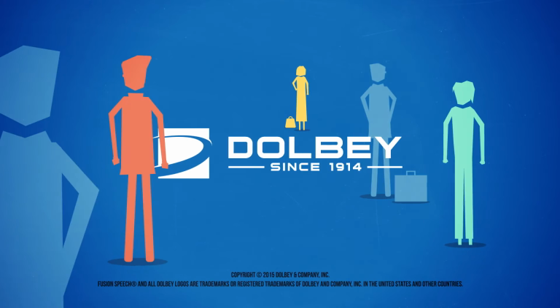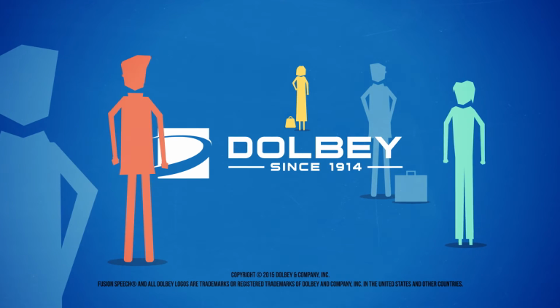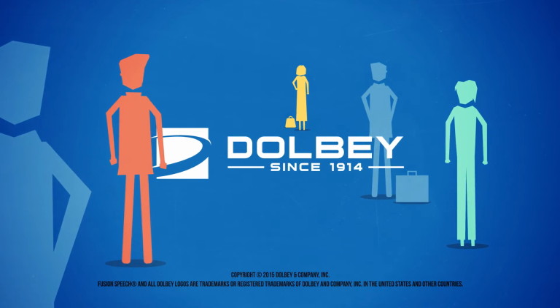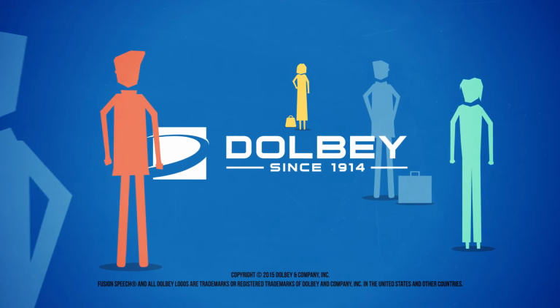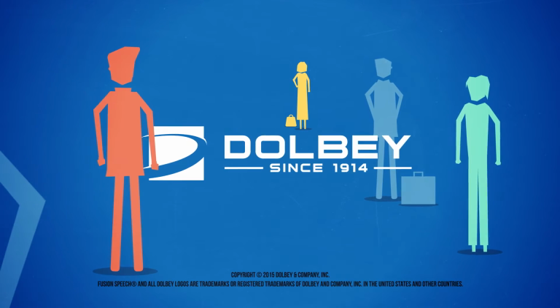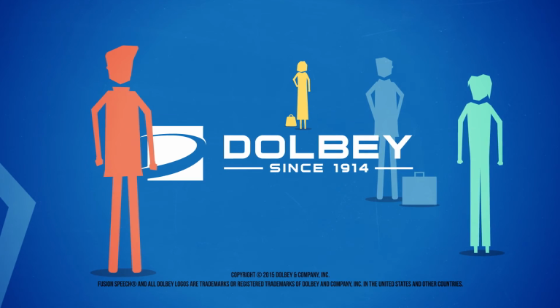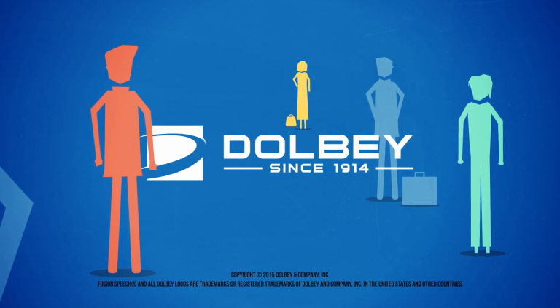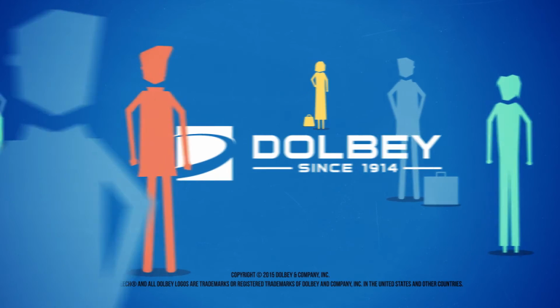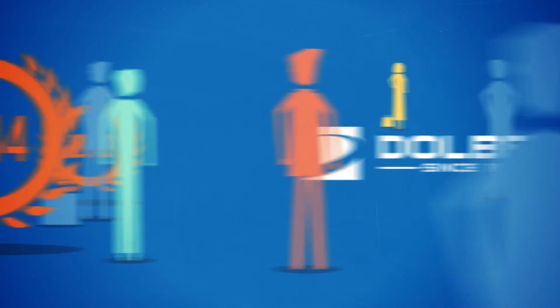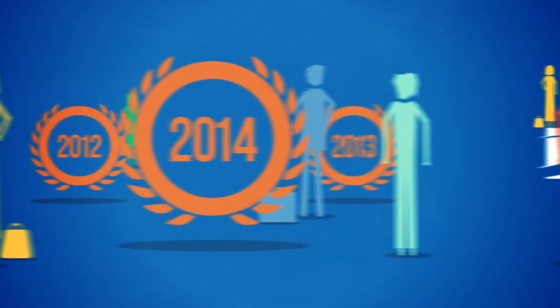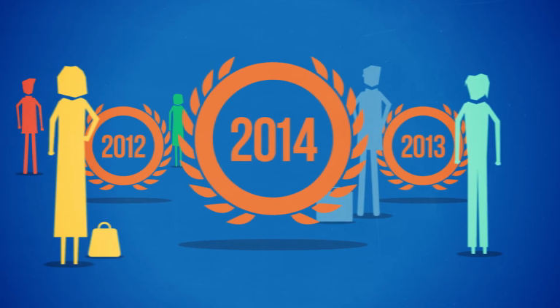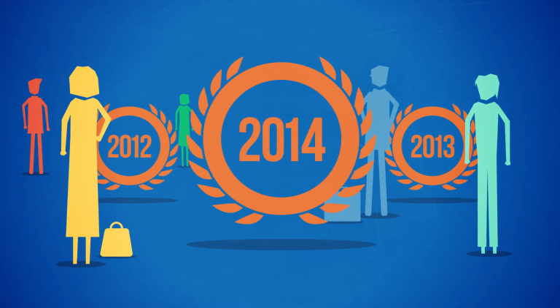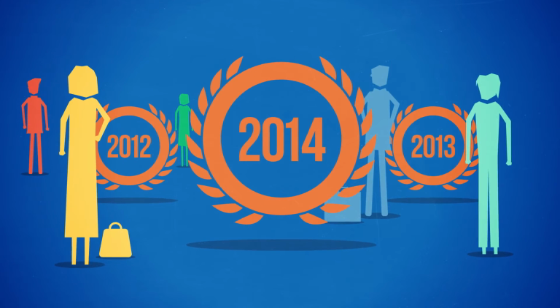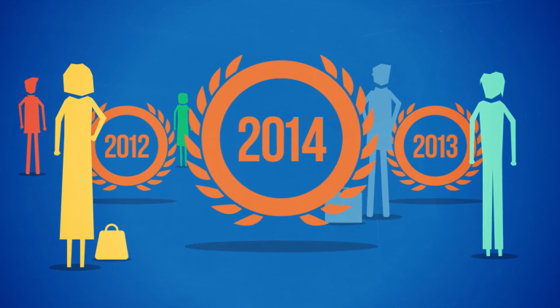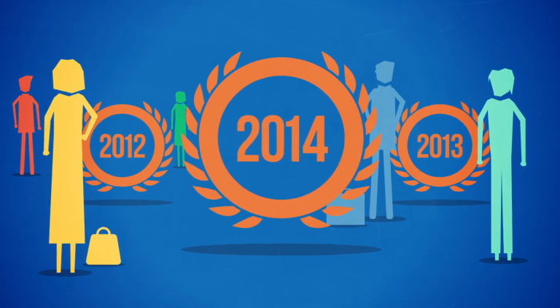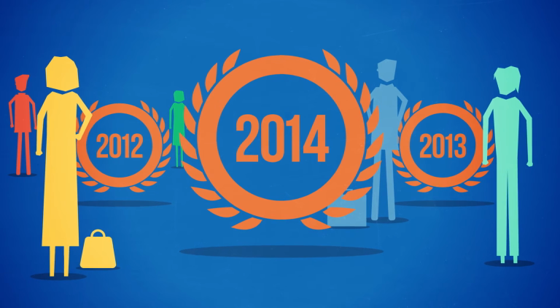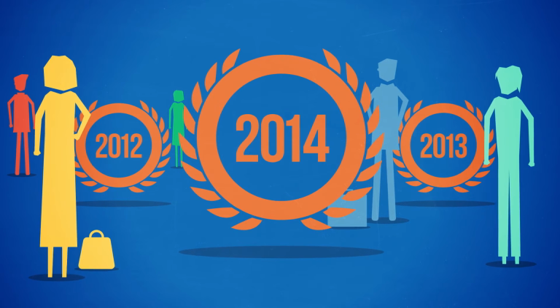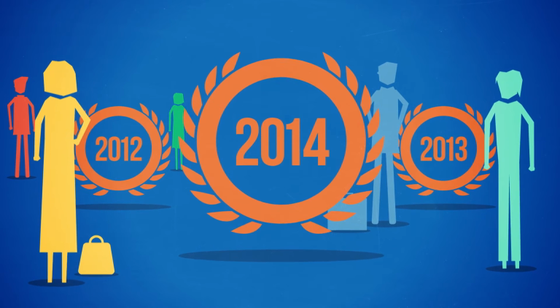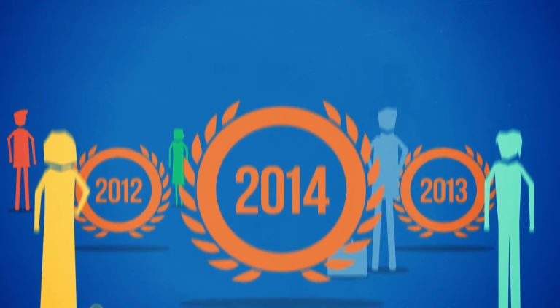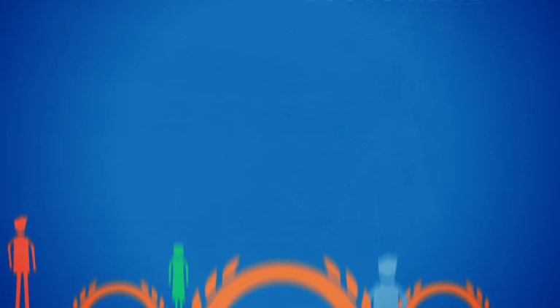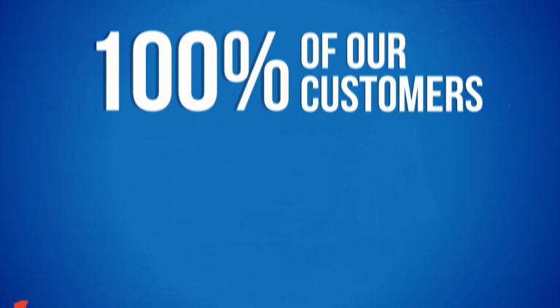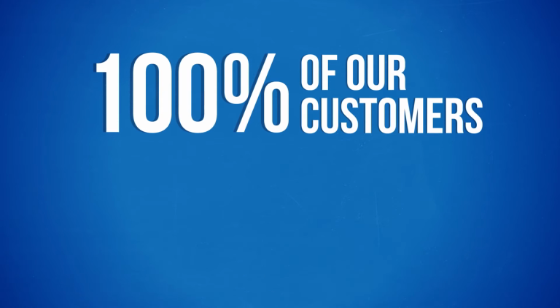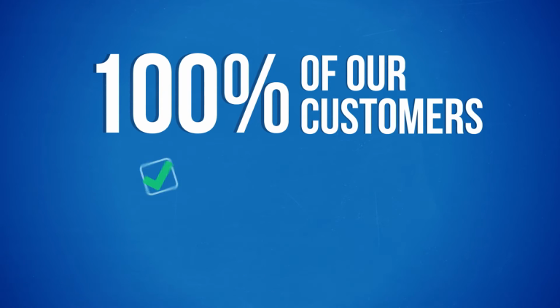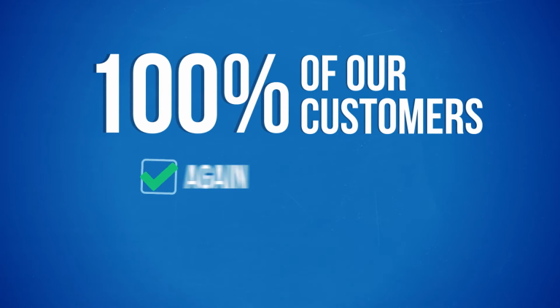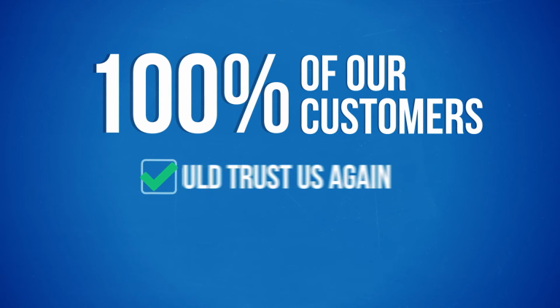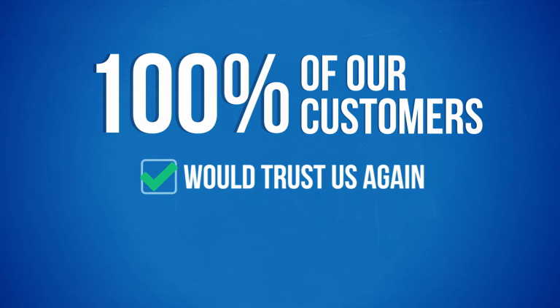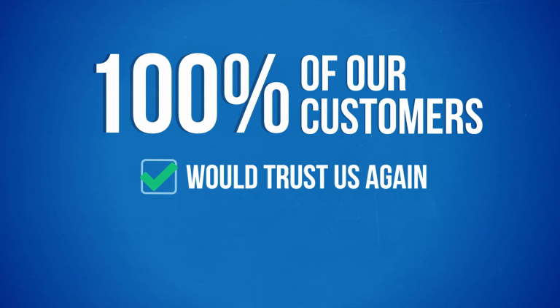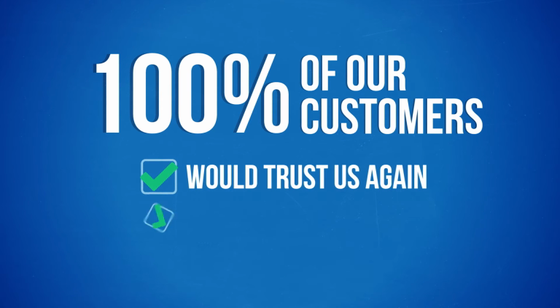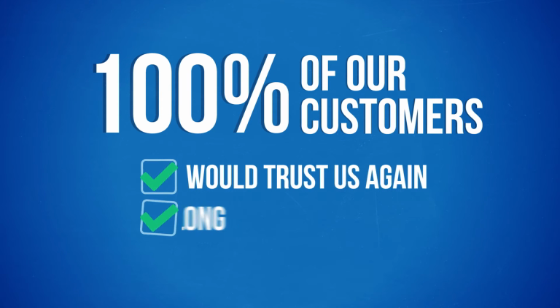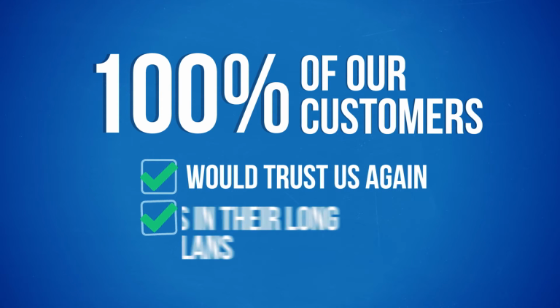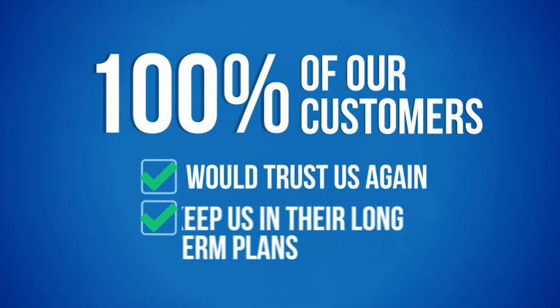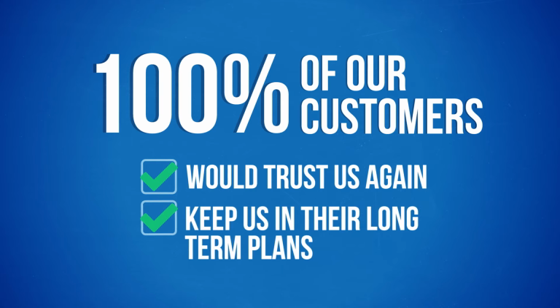Dolby takes pride in working closely with our customers, which is why we are best in class for the third year in a row, and 100% of our customers would trust us again and keep us in their long-term plans.